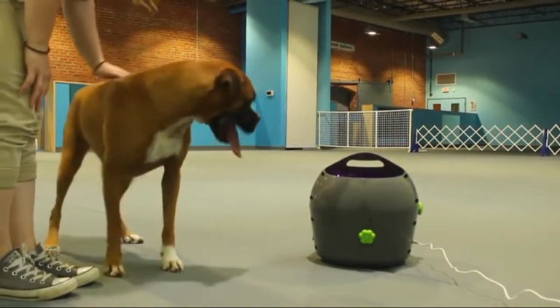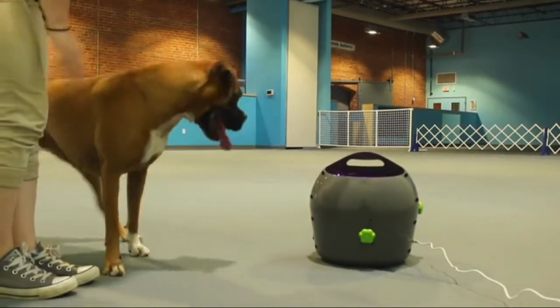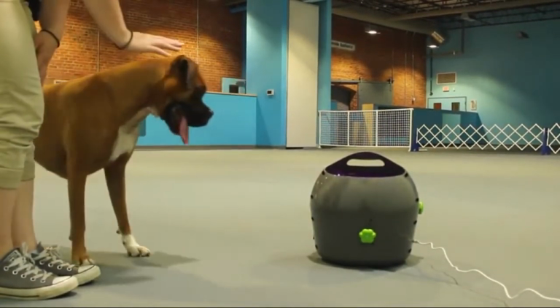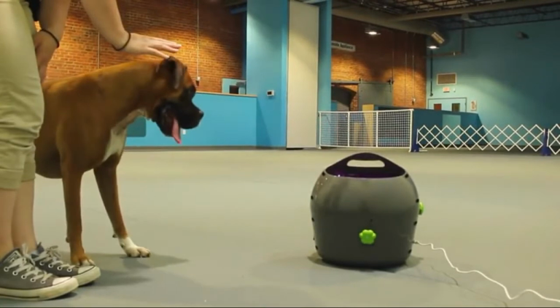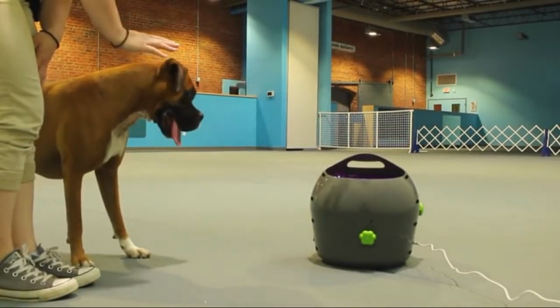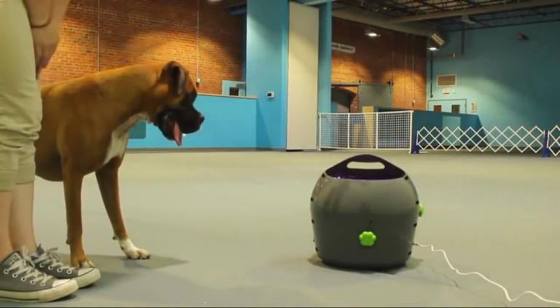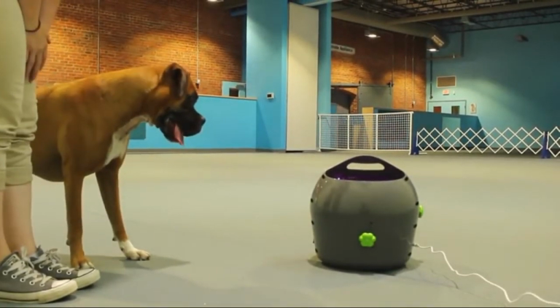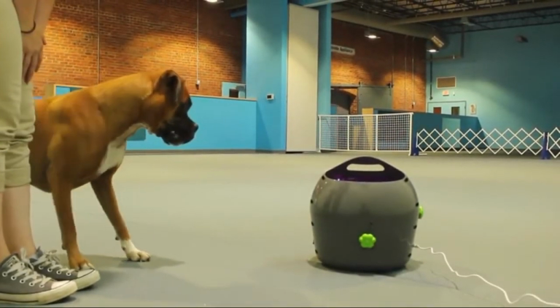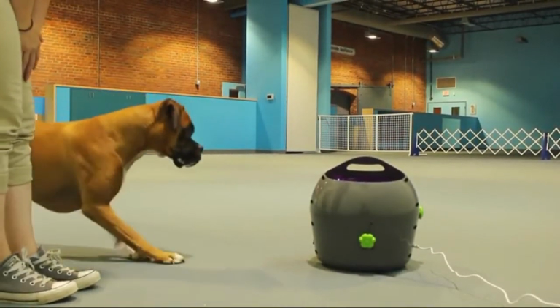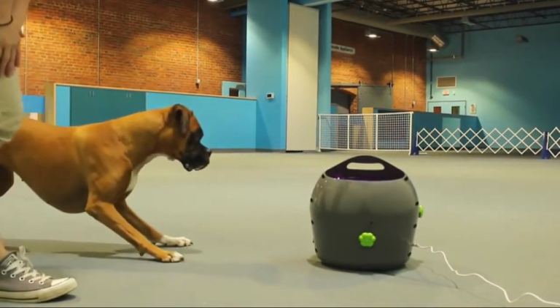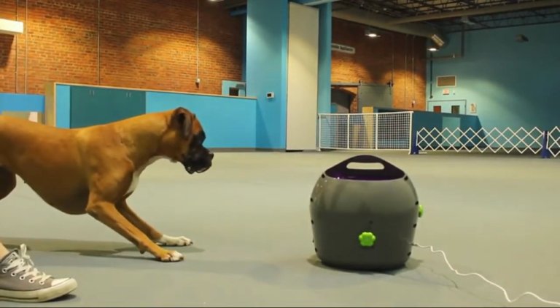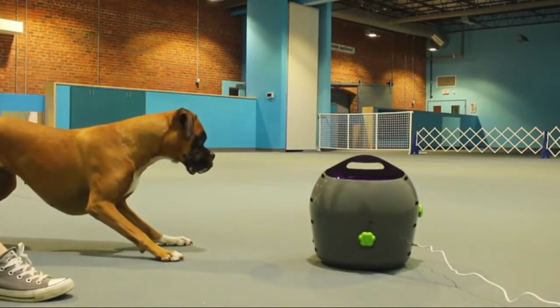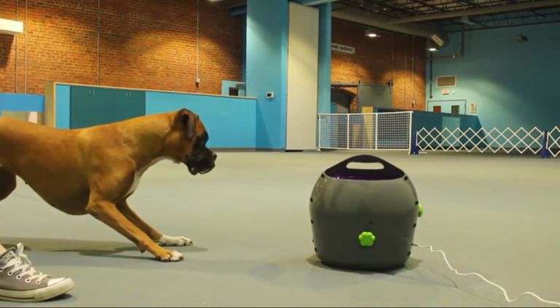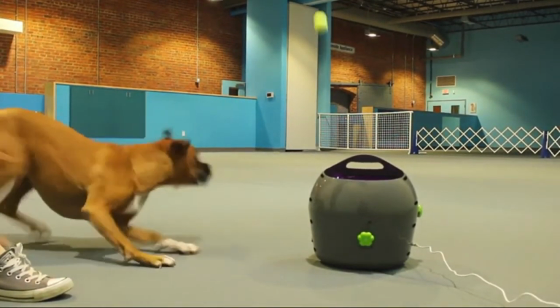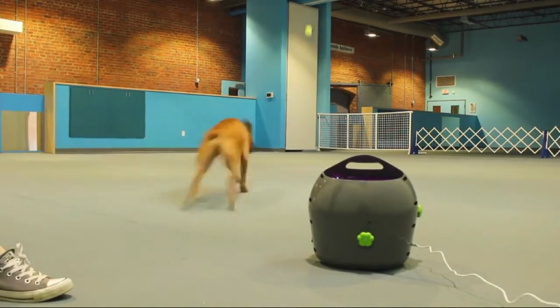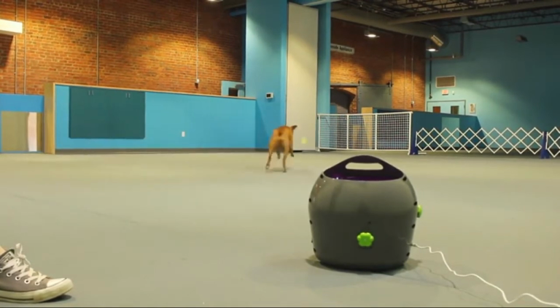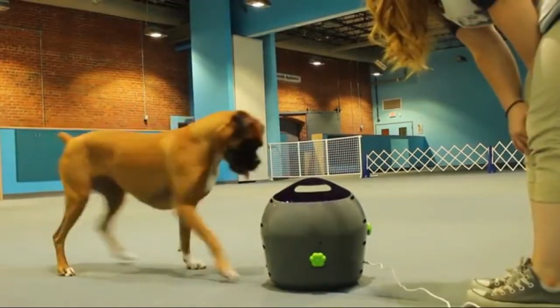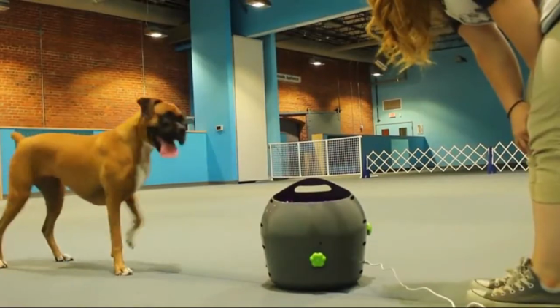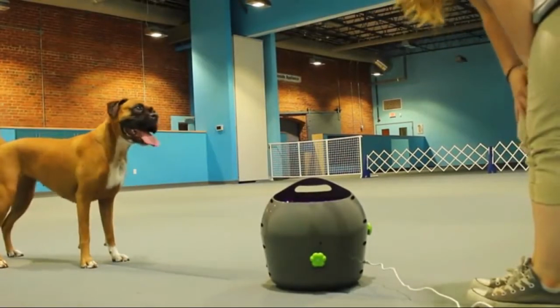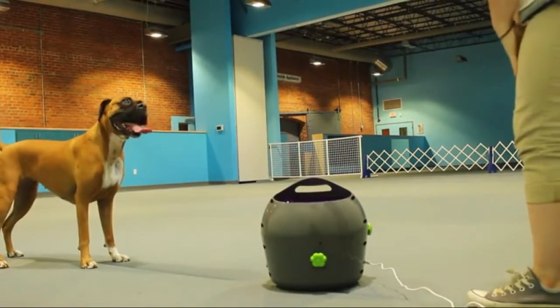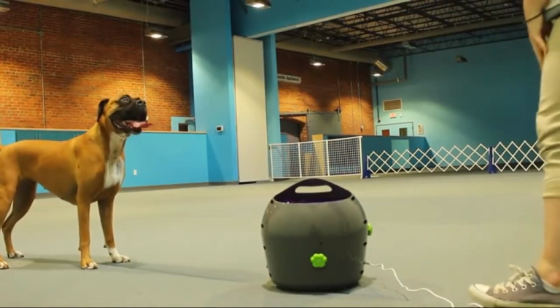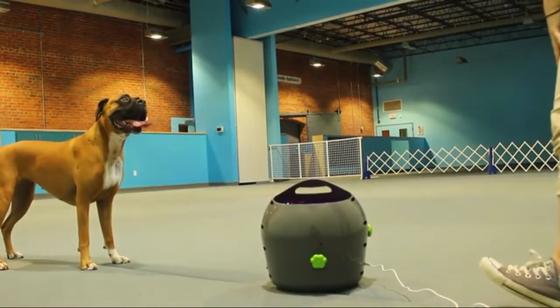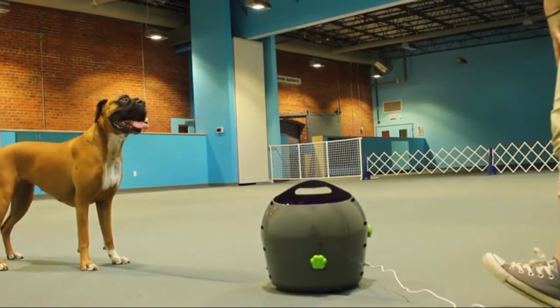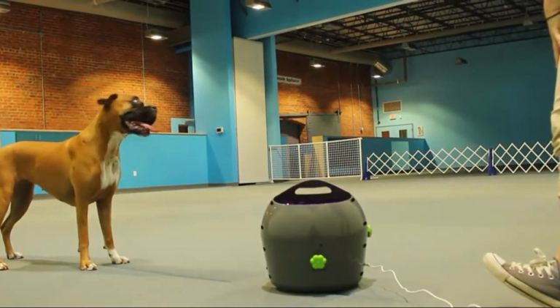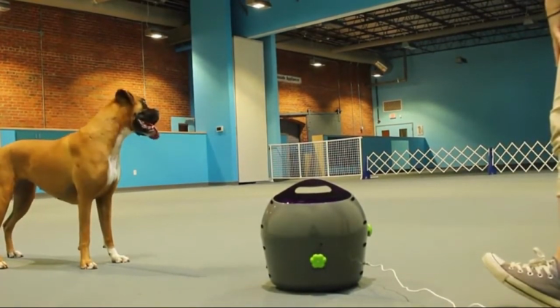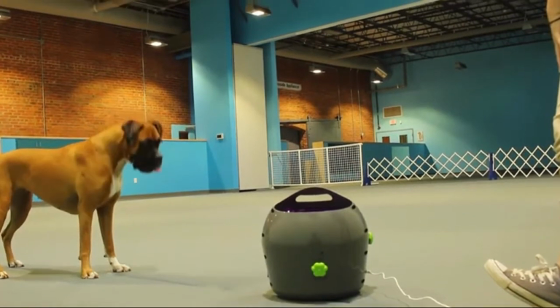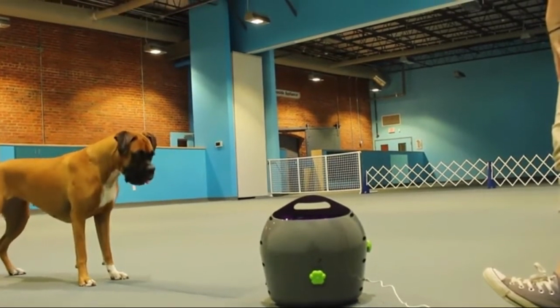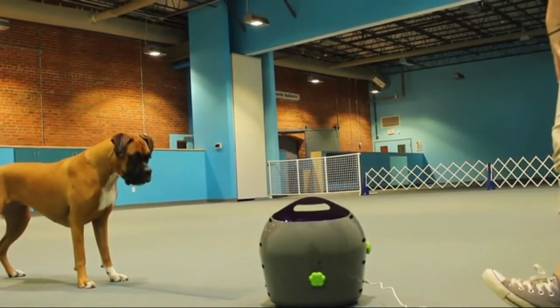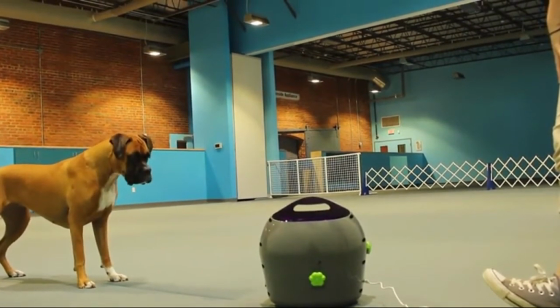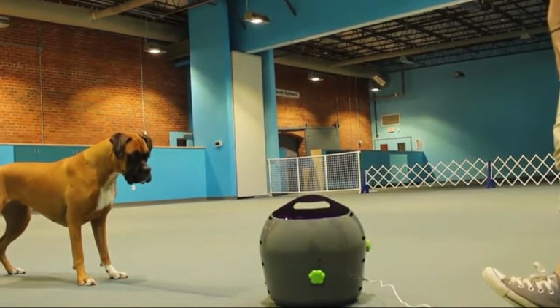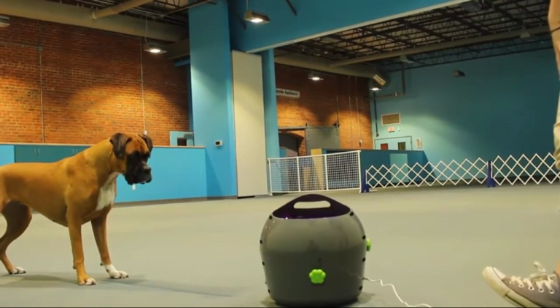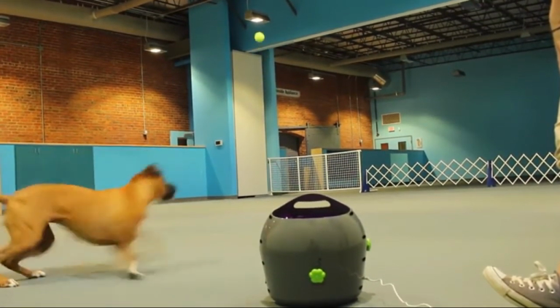Multiple sensors keep you and your dog safe. A front motion sensor protects pets and people standing up to 7 feet in front of the launch area, and reinforces safely loading balls into the side pocket.